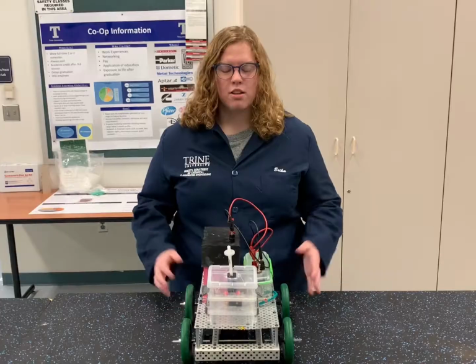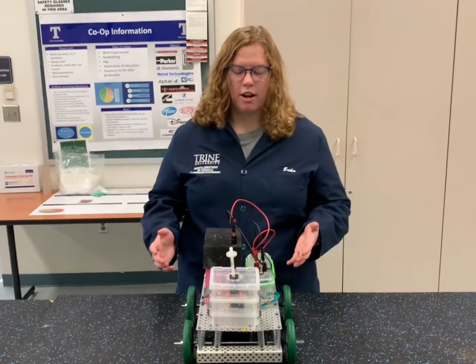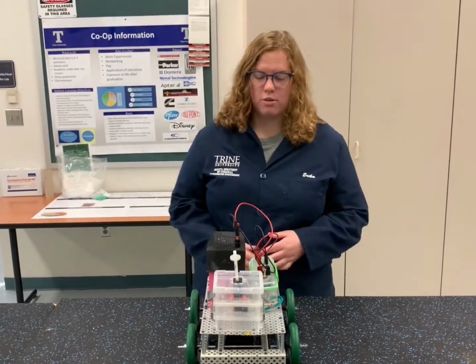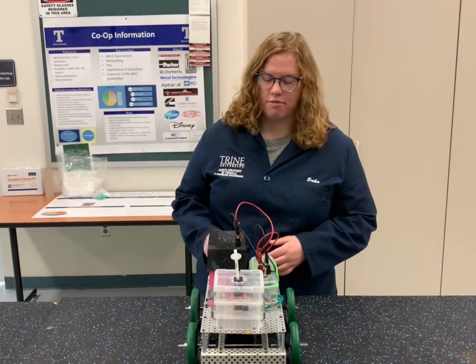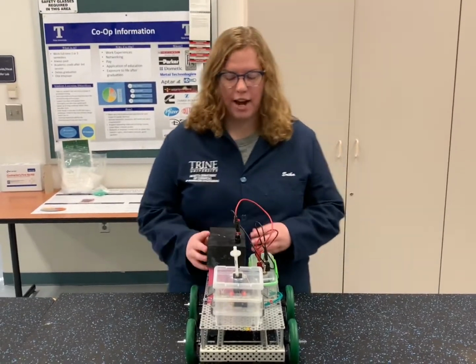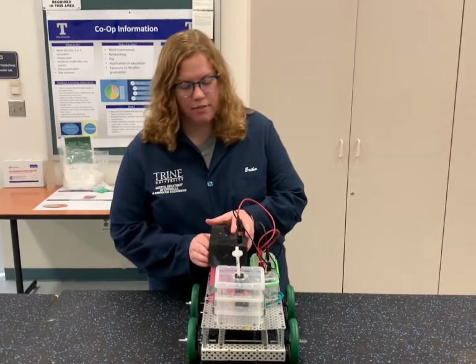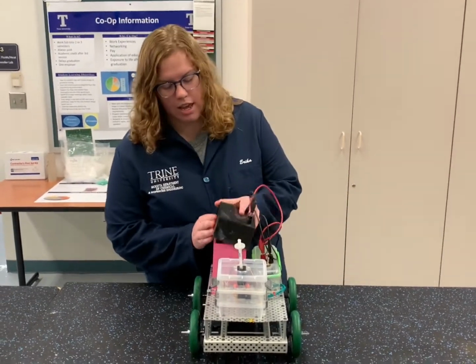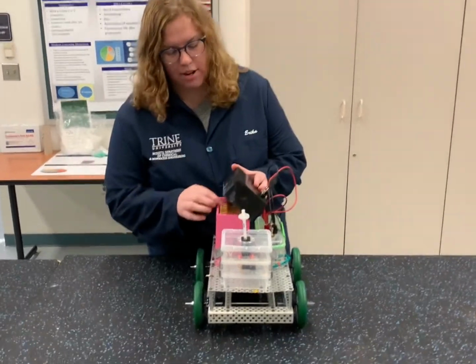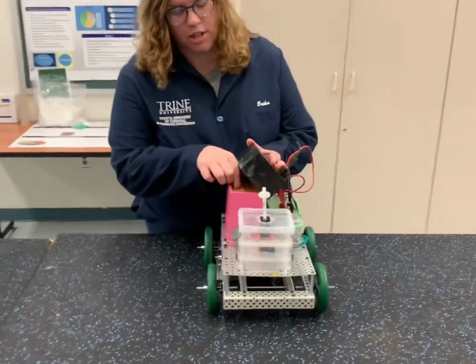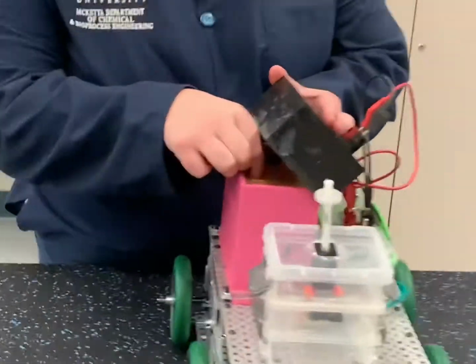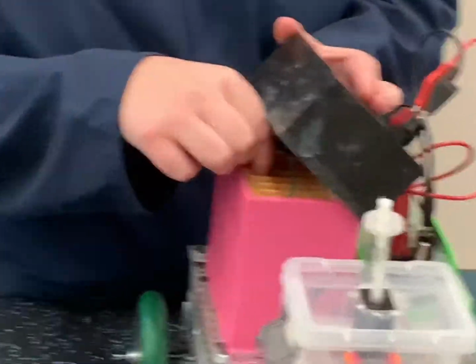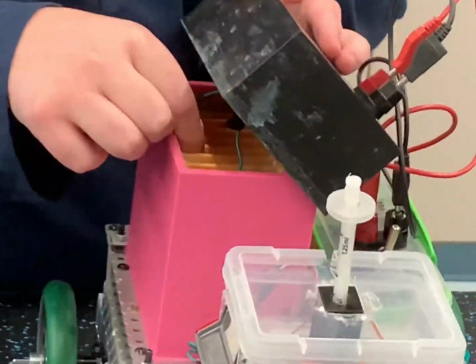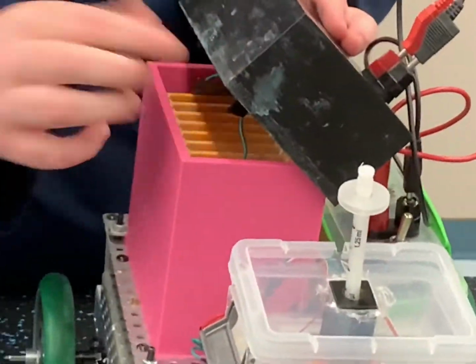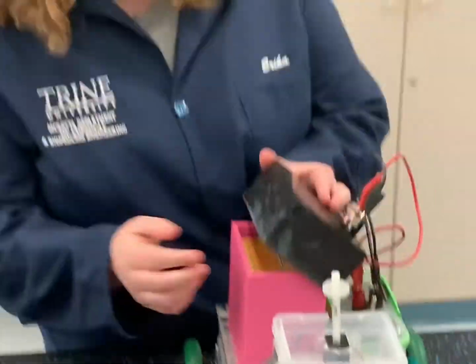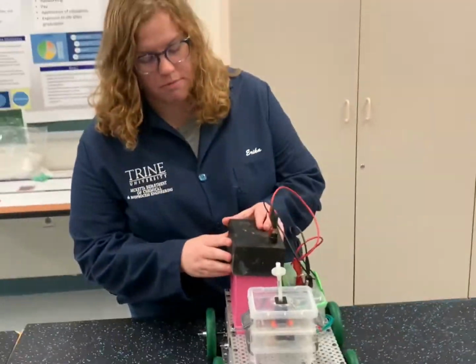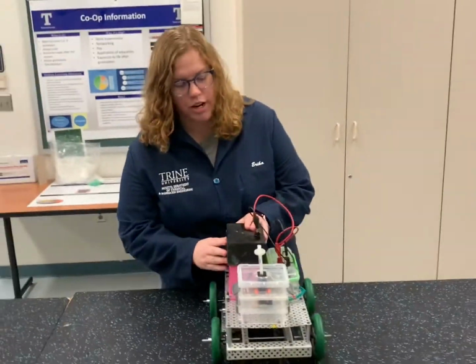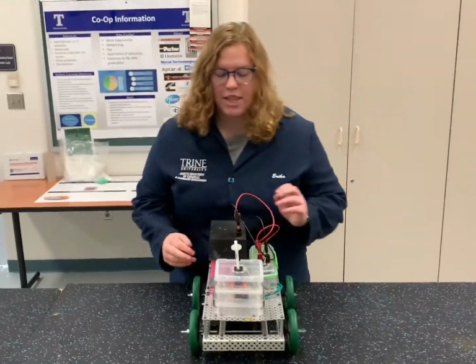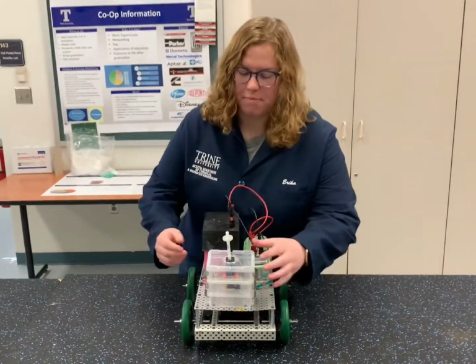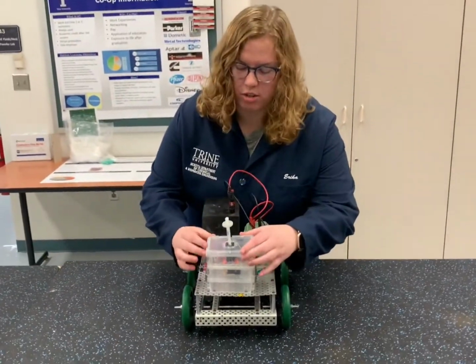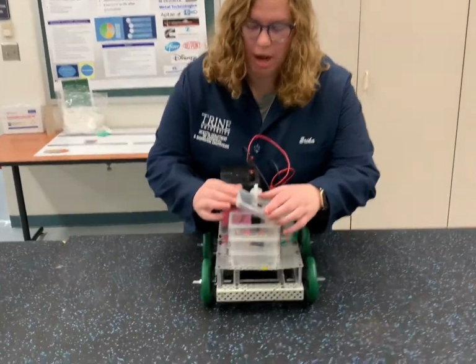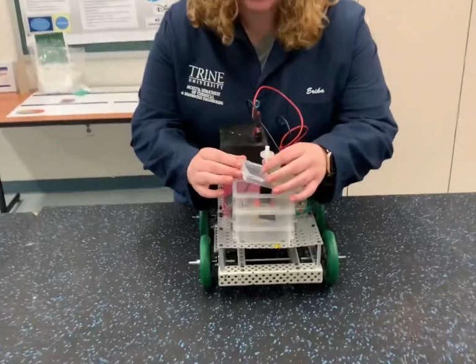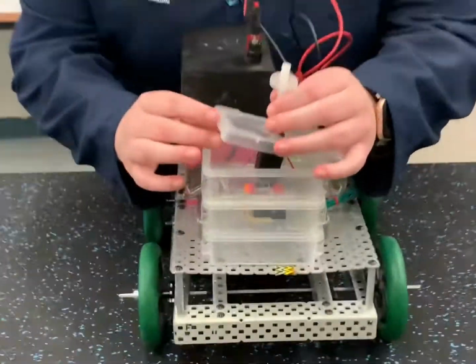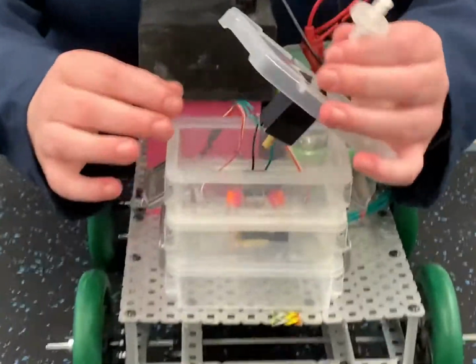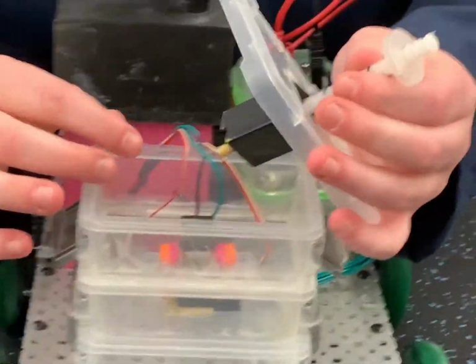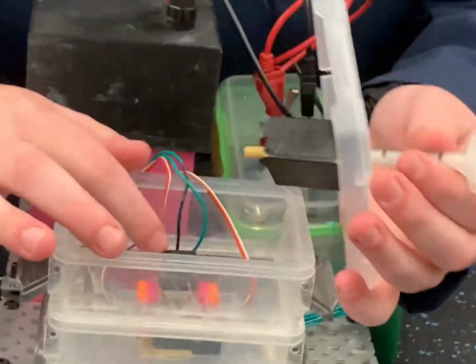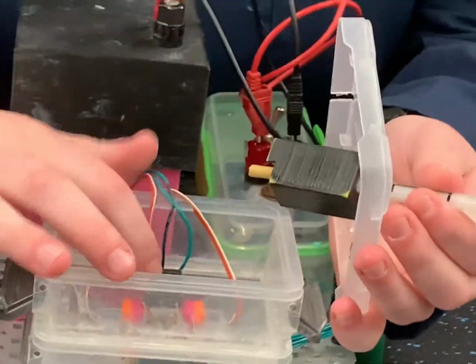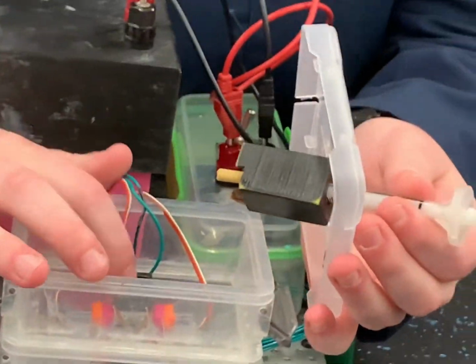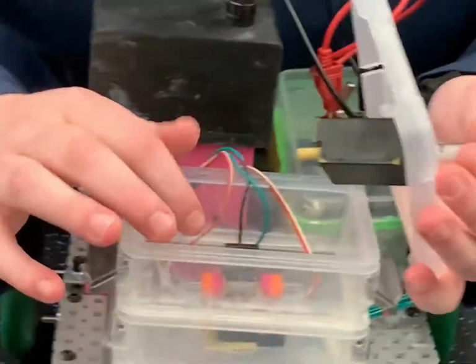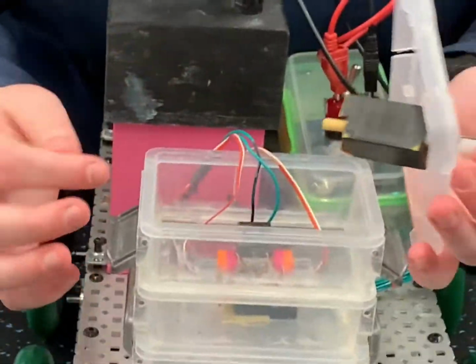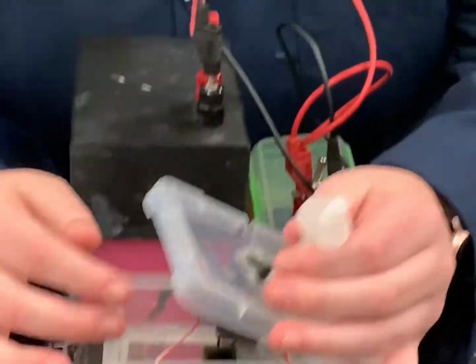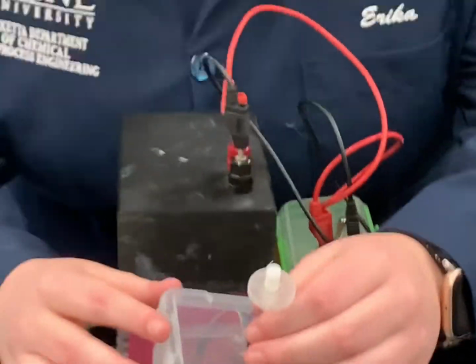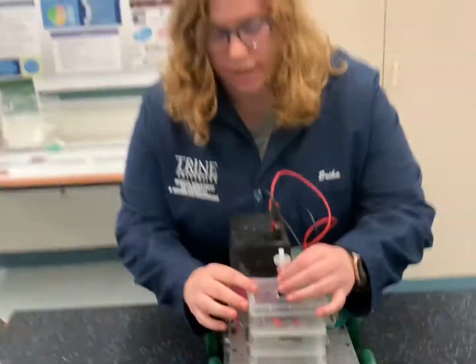Our car runs off of a battery. The battery cells are housed in a compartment that is completely 3D printed, which is a really awesome feature. The same thing goes for our stopping mechanism — it's an iodine clock, and it fits in a cuvette here, which is also 3D printed for our laser.